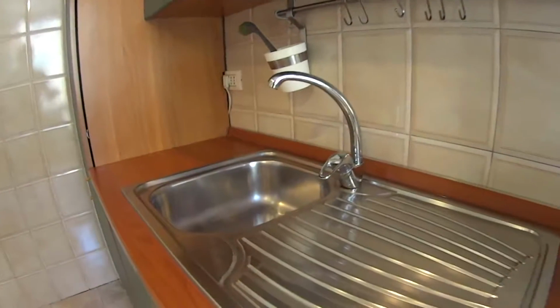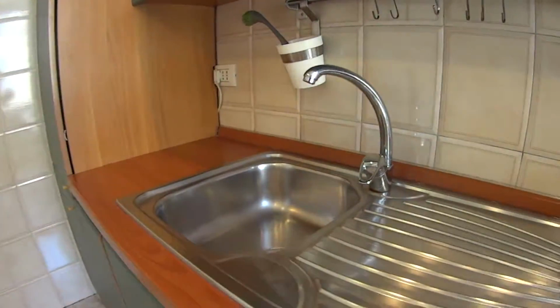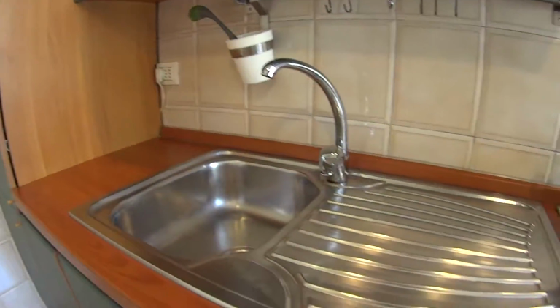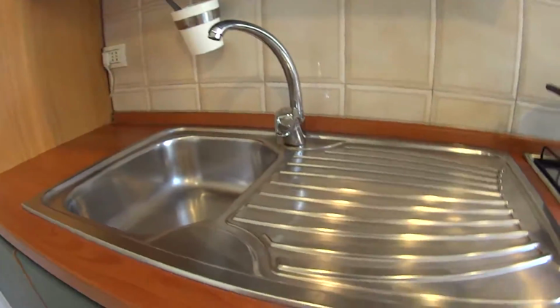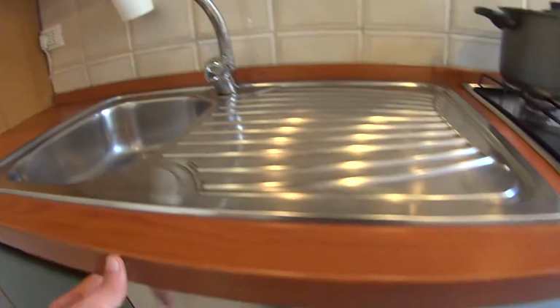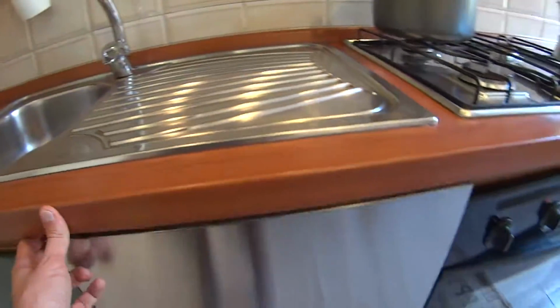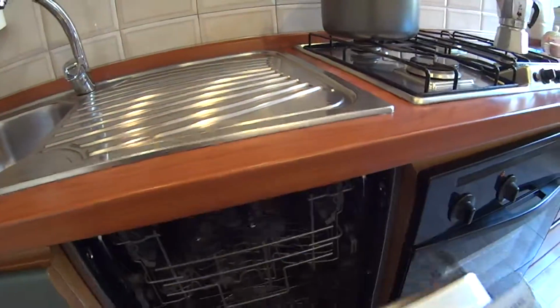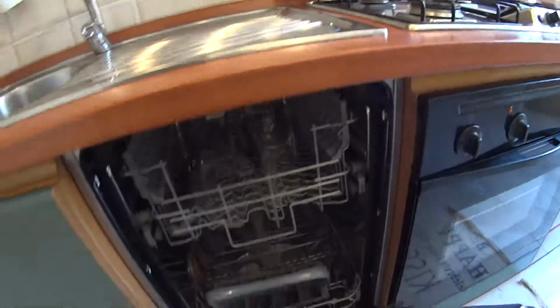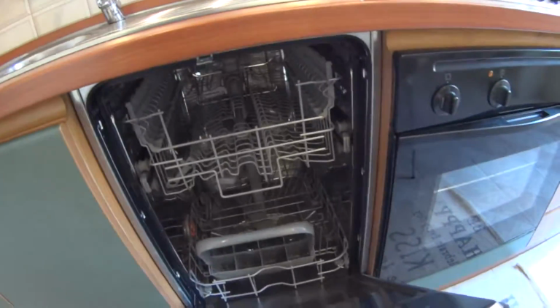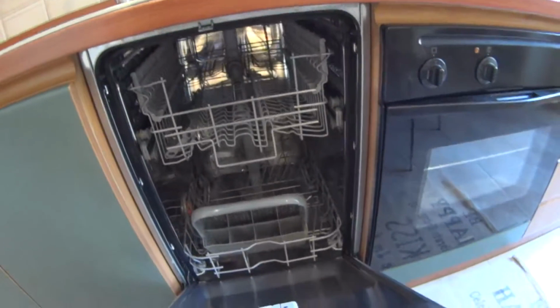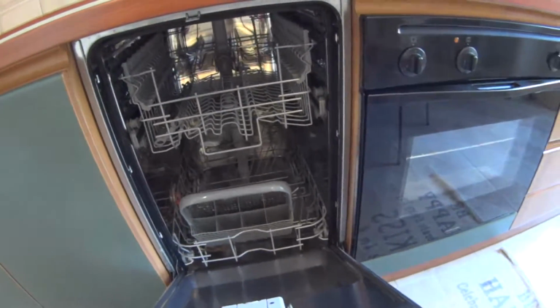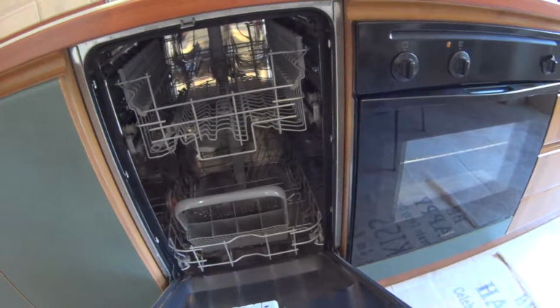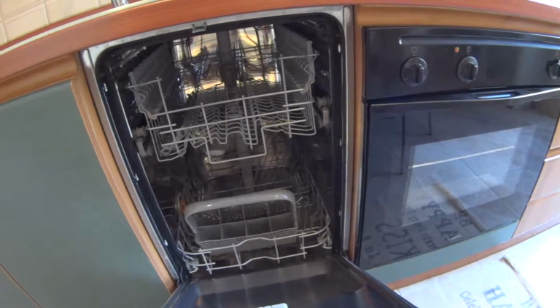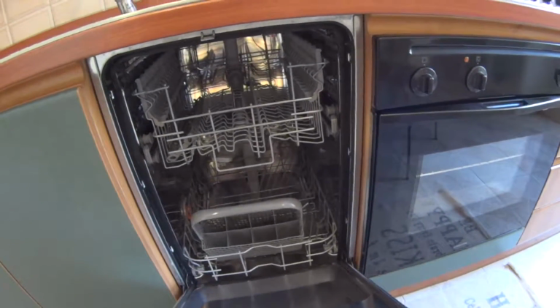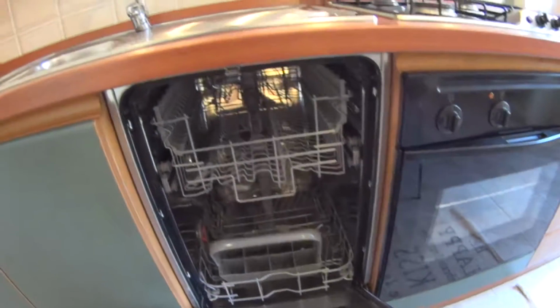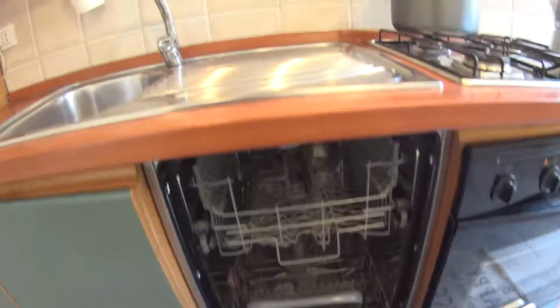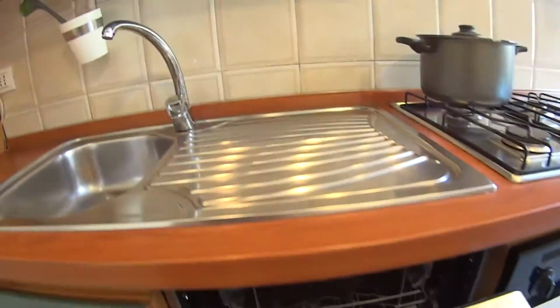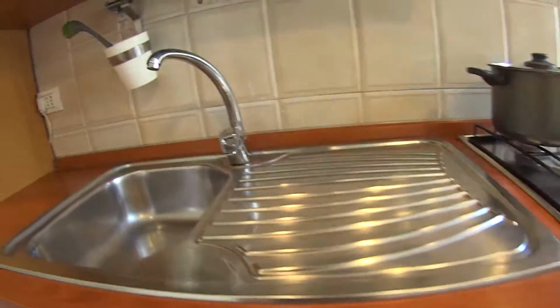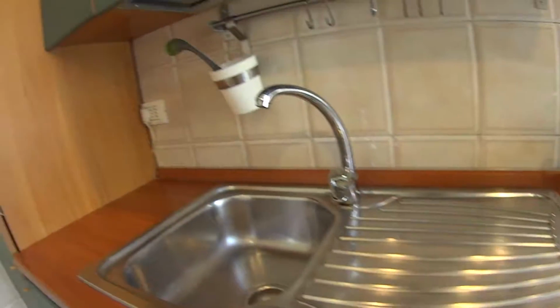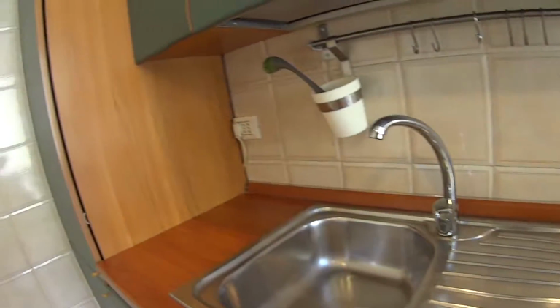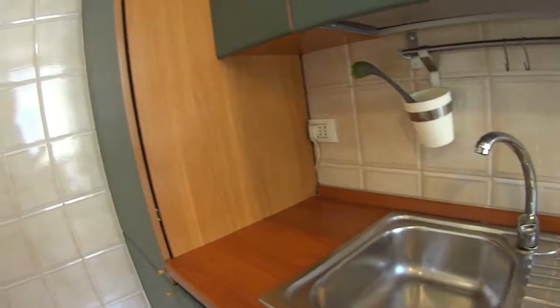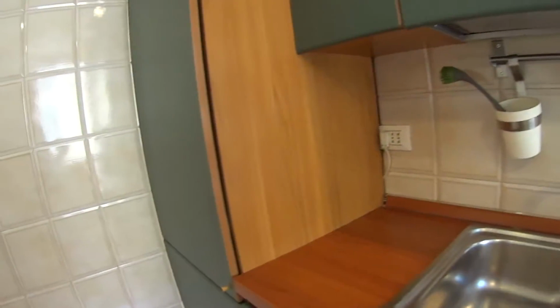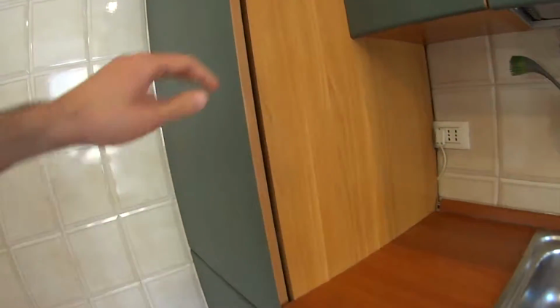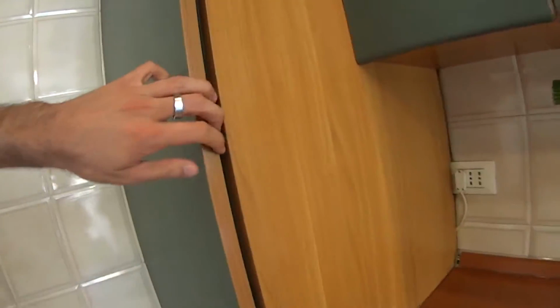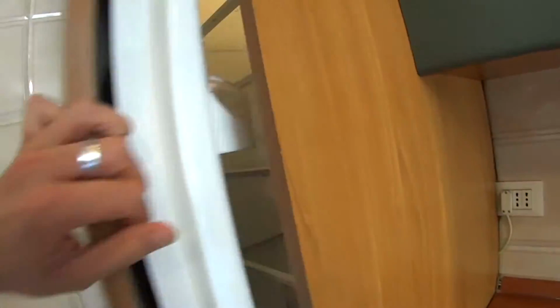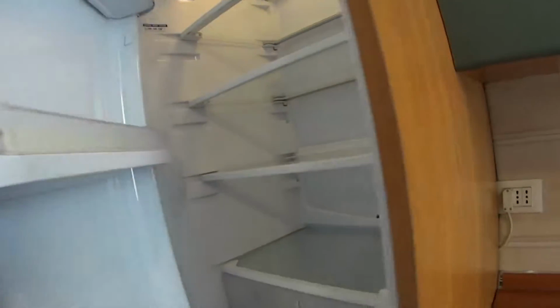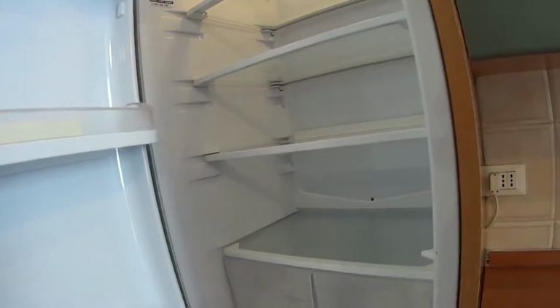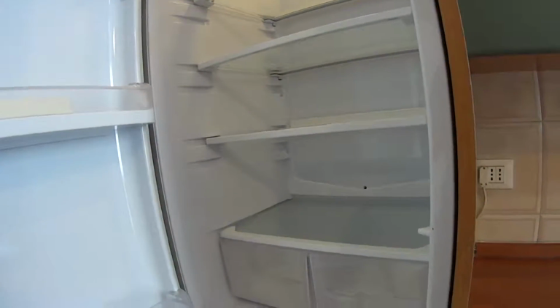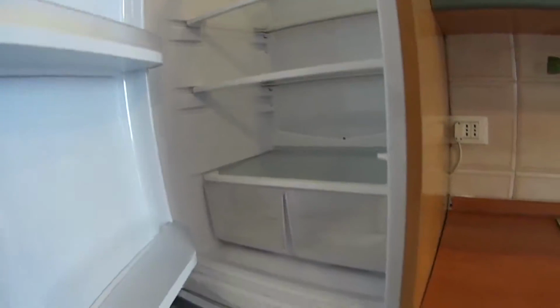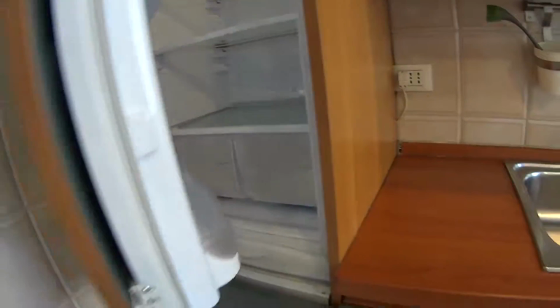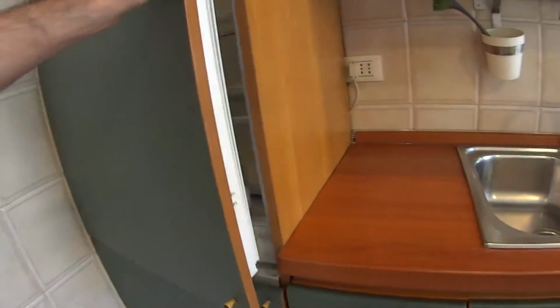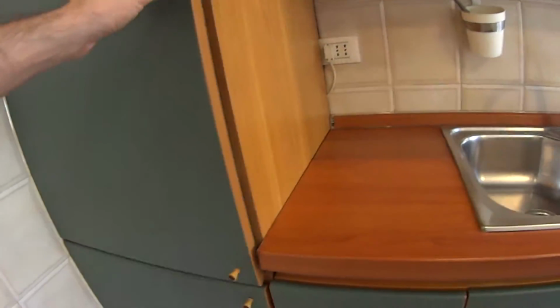The sink of course, and down here we have the lid of the washer. In this final closet we have the fridge and the freezer at the bottom.